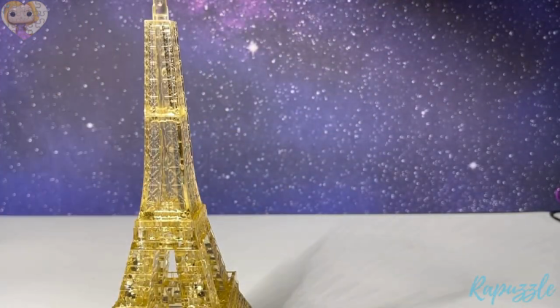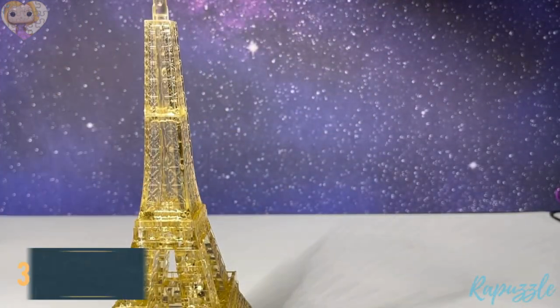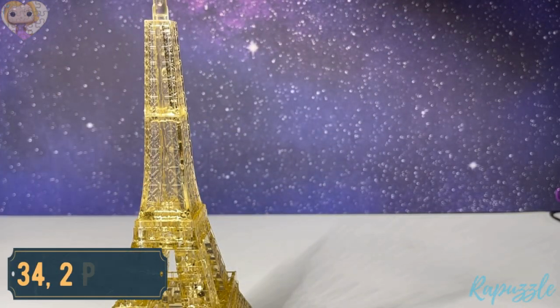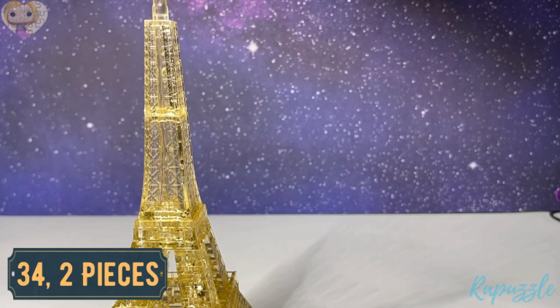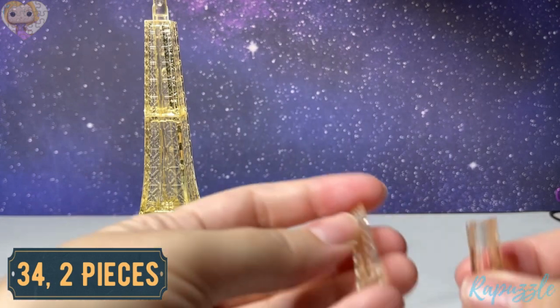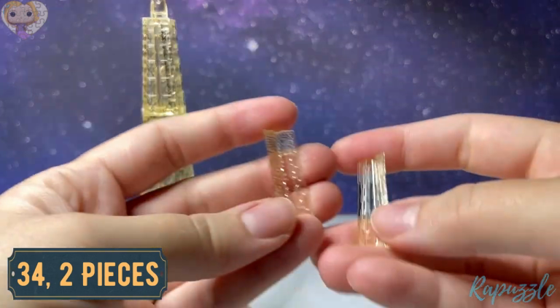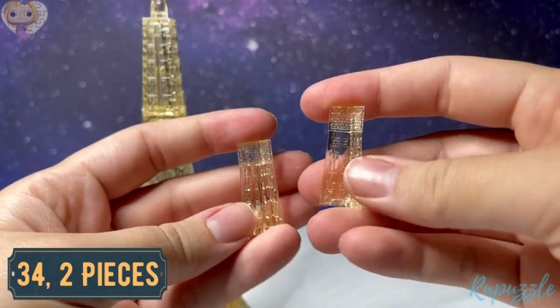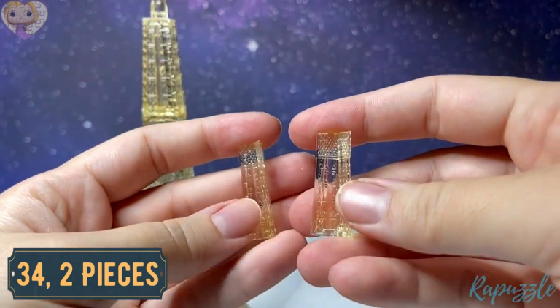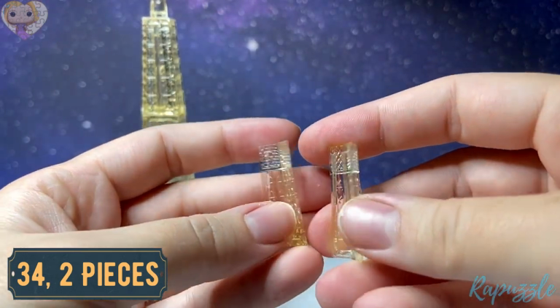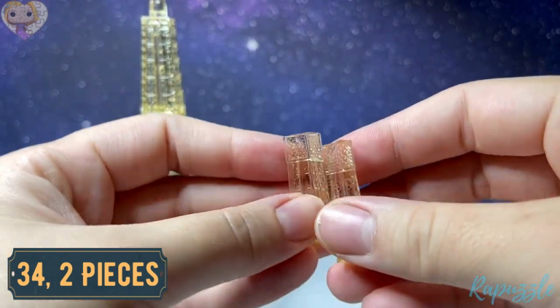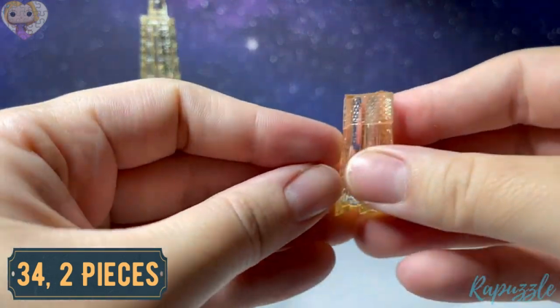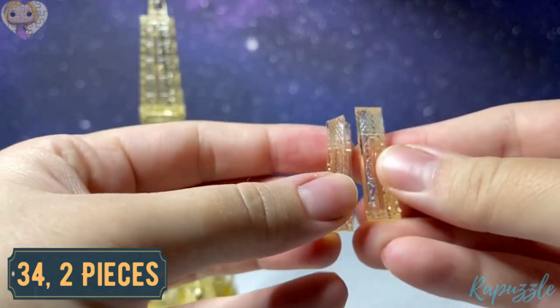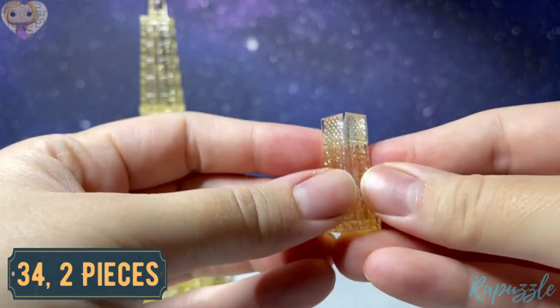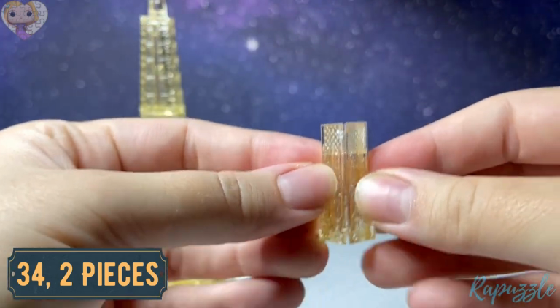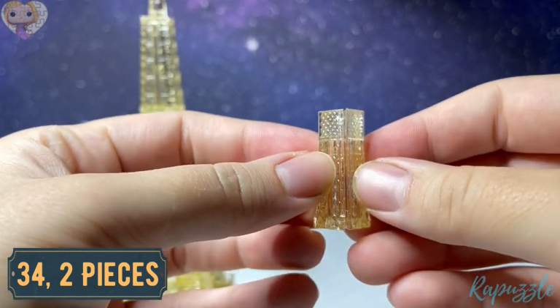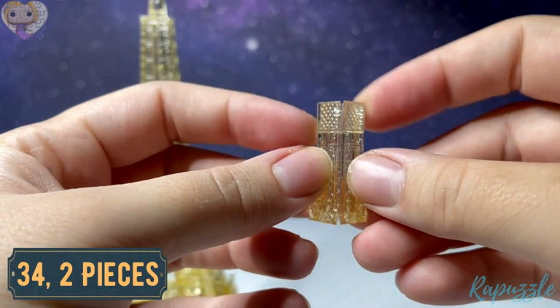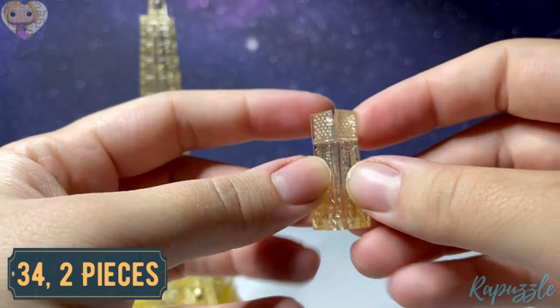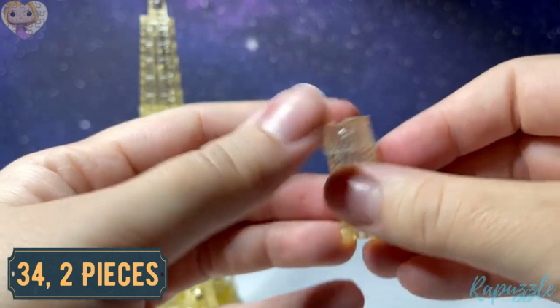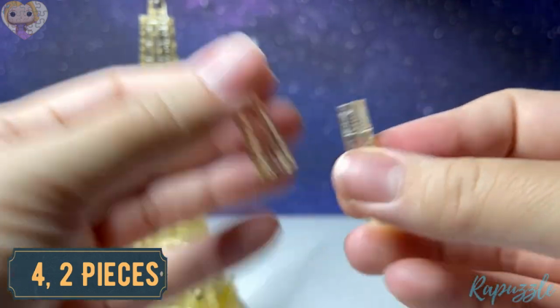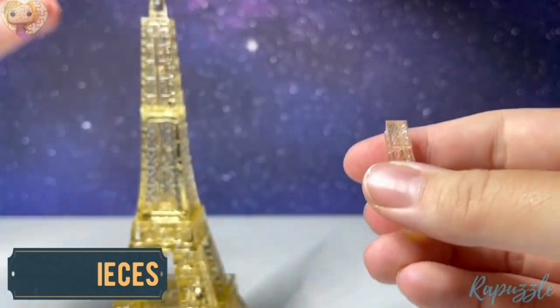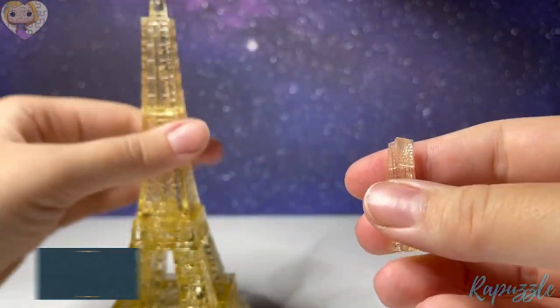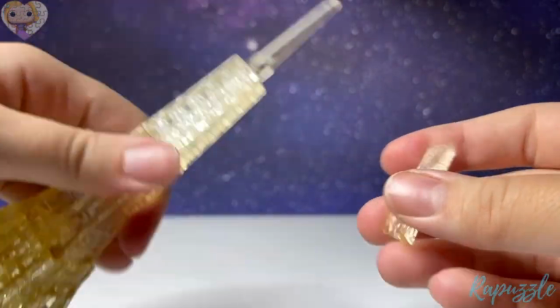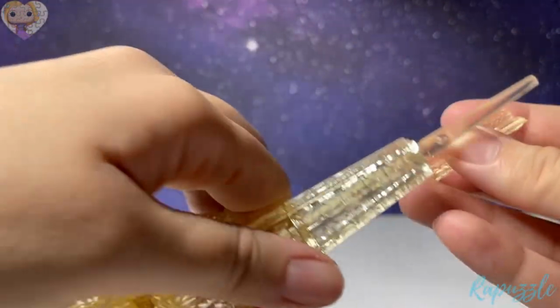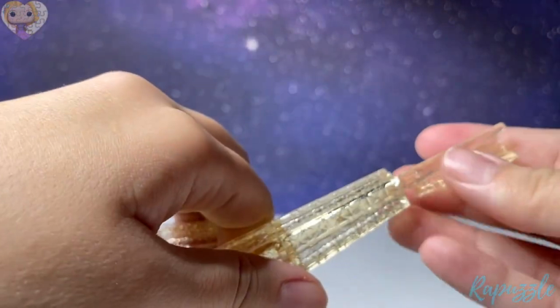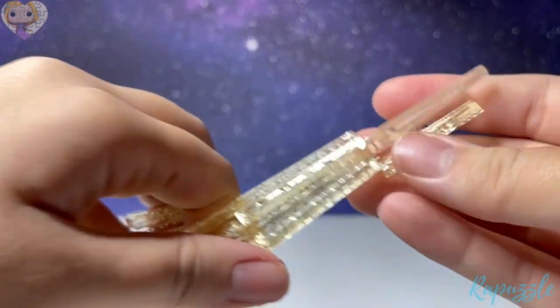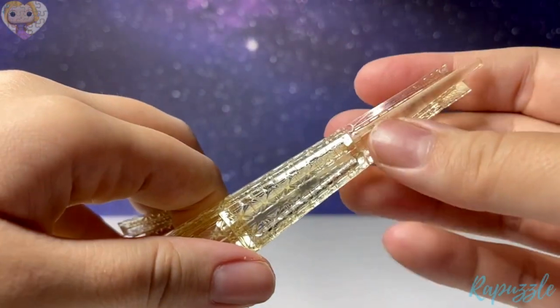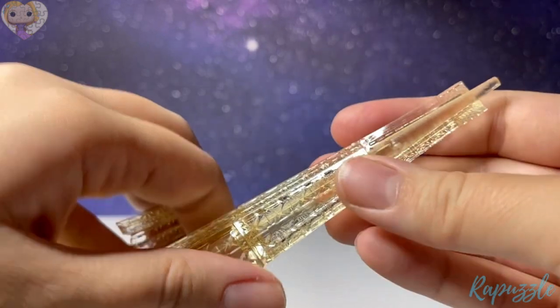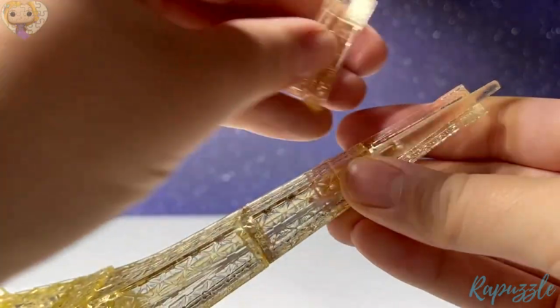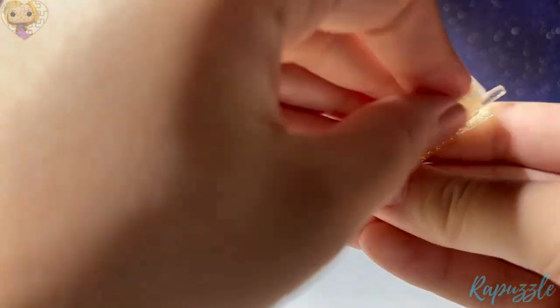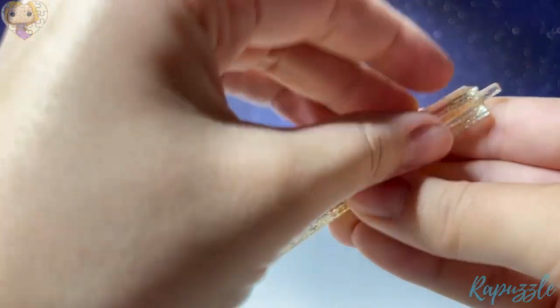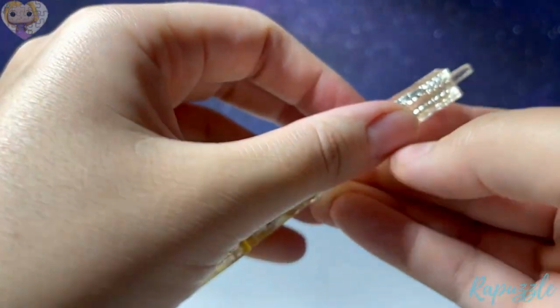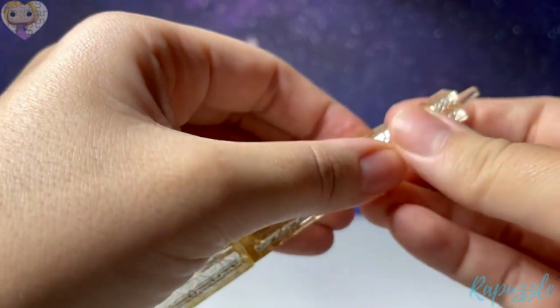Step number thirty-four is the small corner pieces — going to go together with this little part at the top. Same way: line up the corners and push it together.